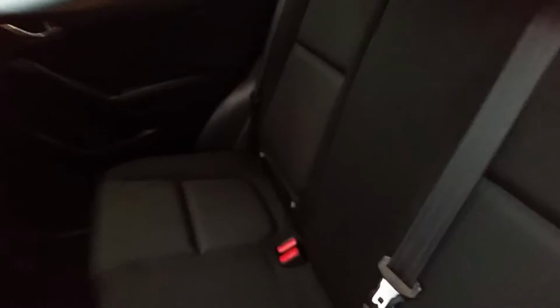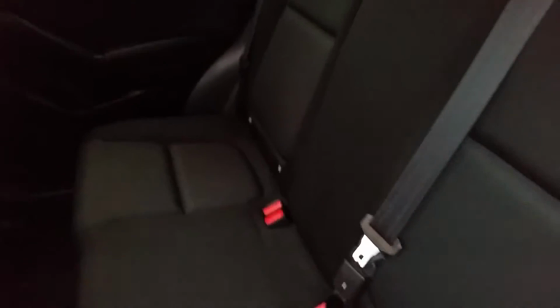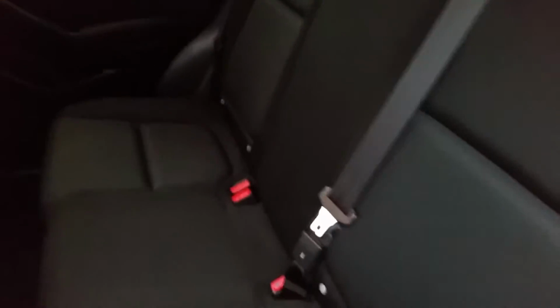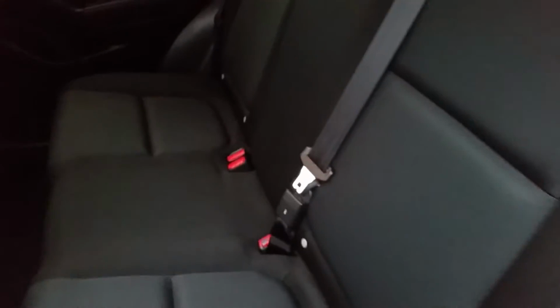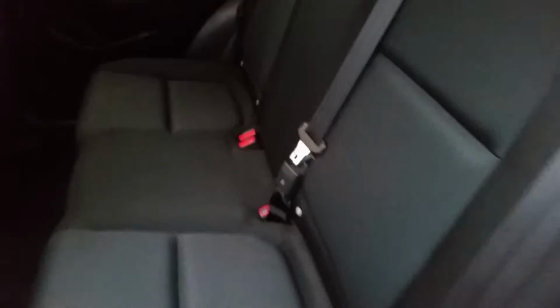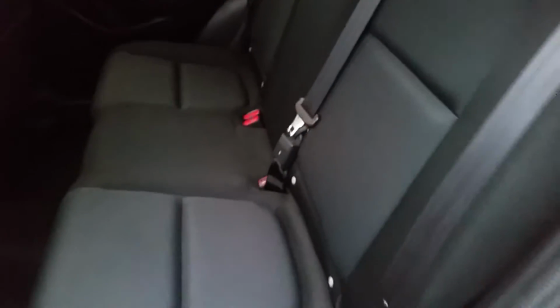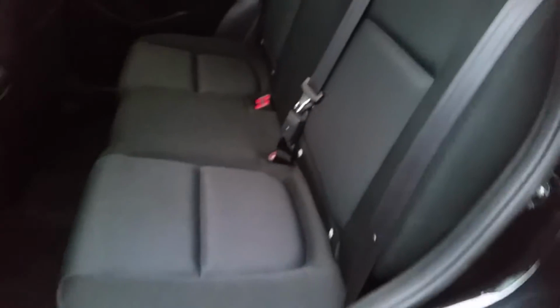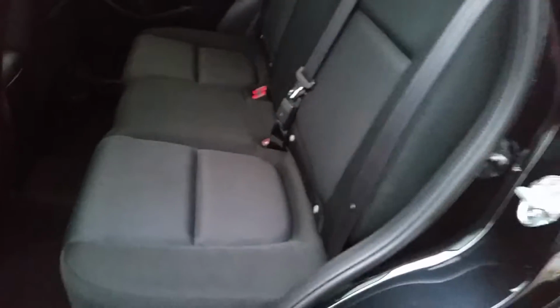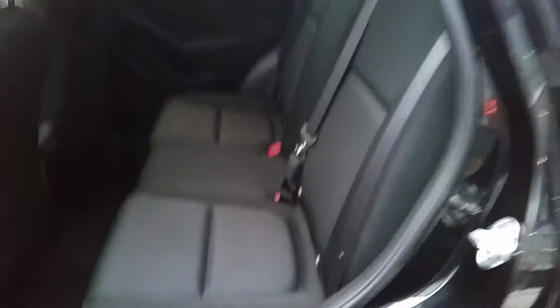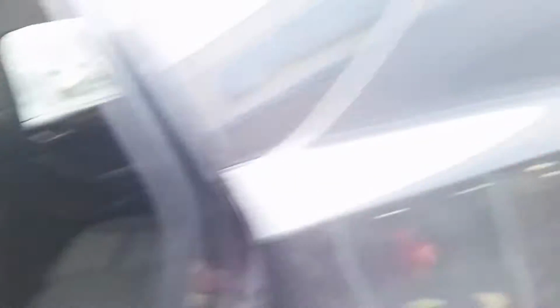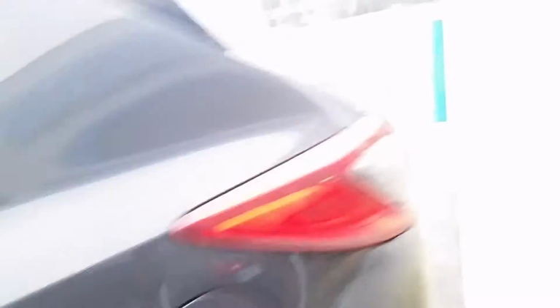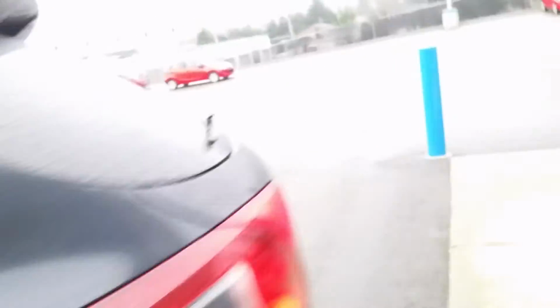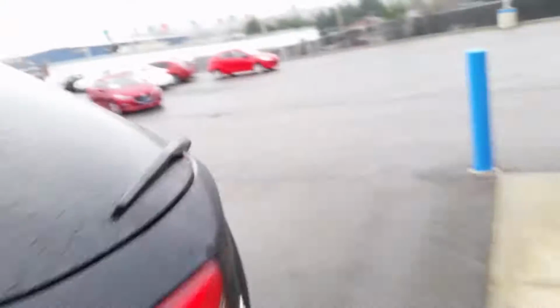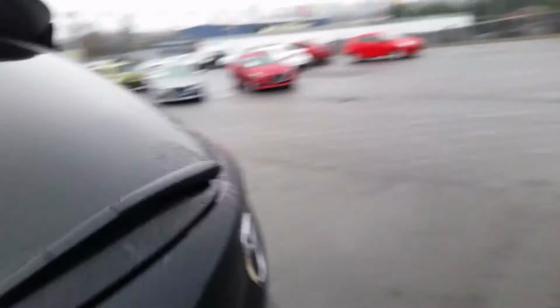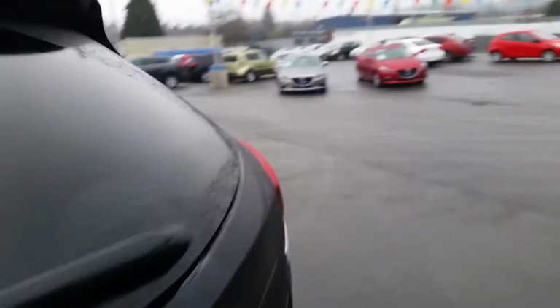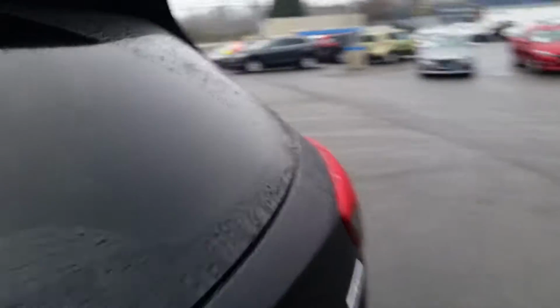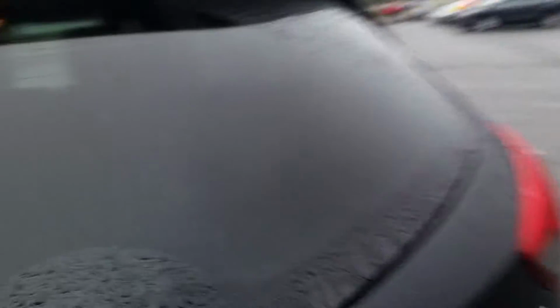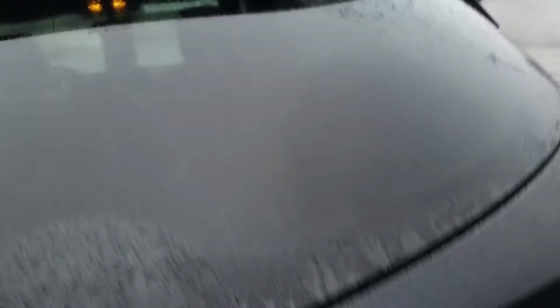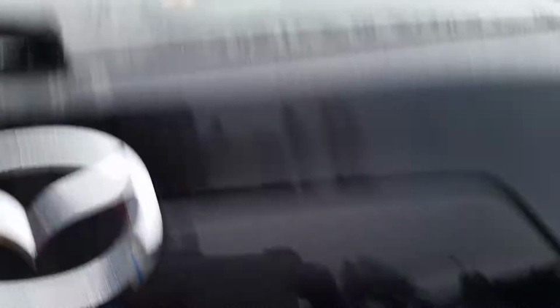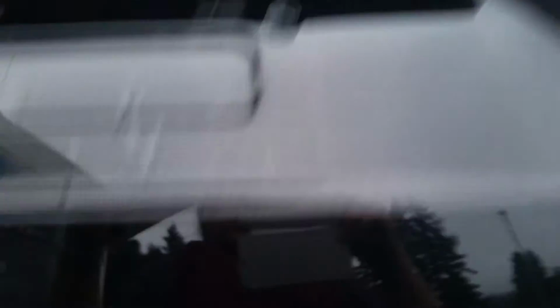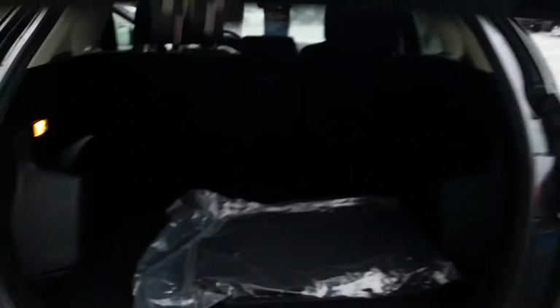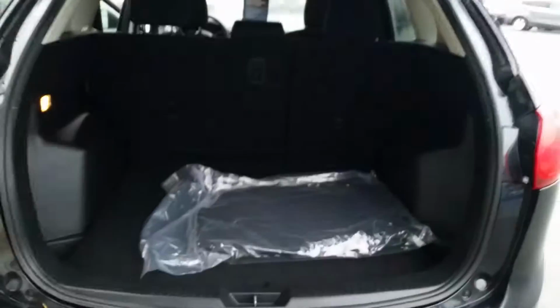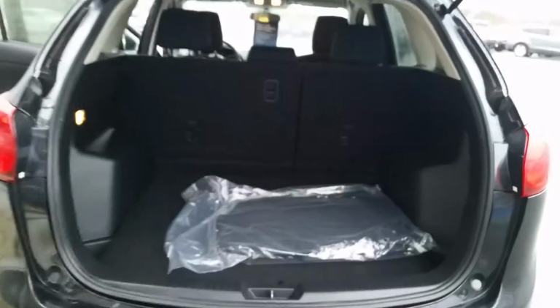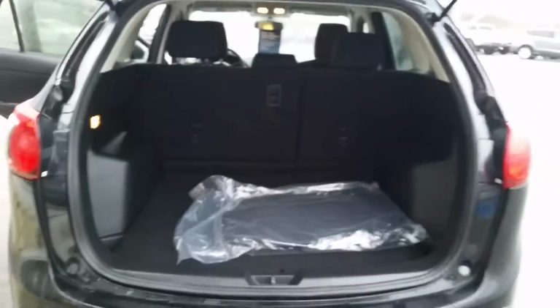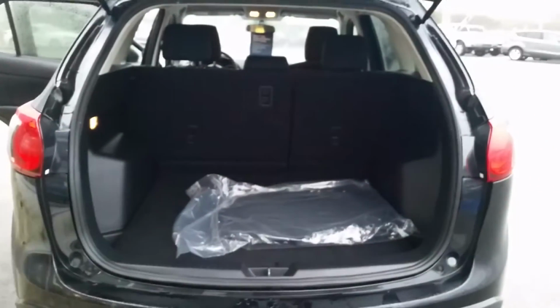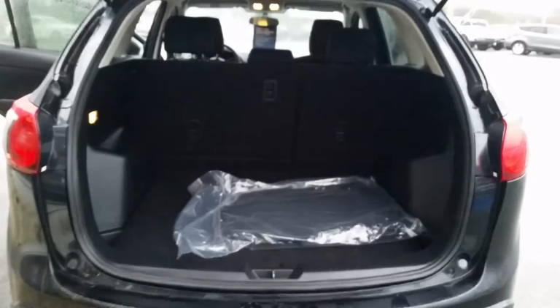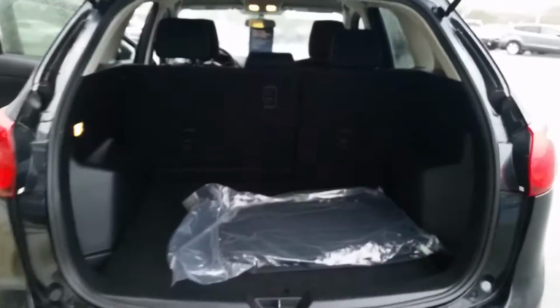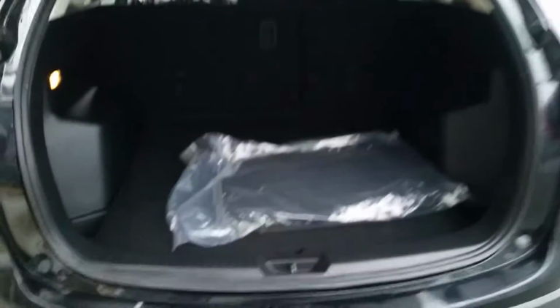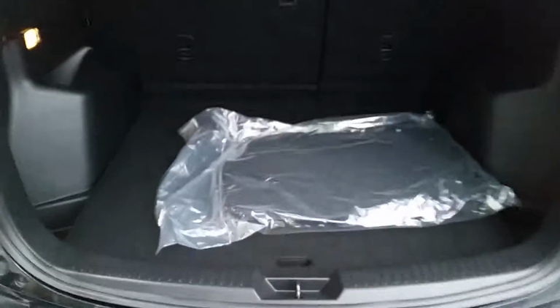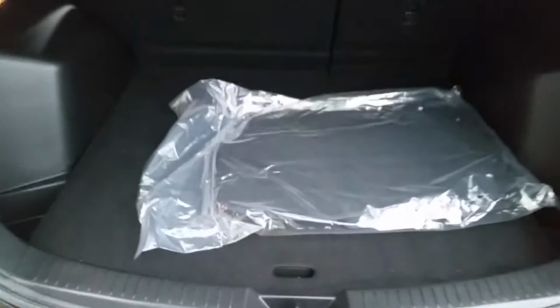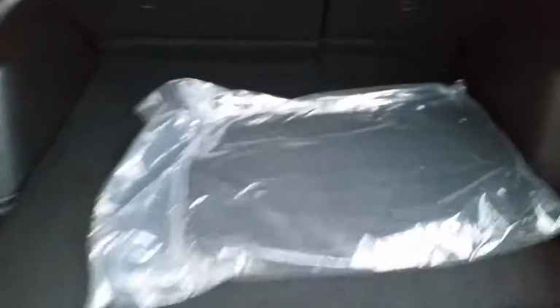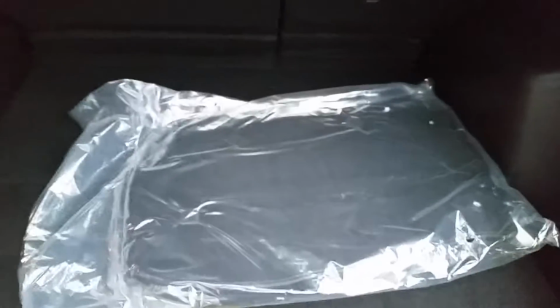The back seat here — I don't even think anybody ever sat back here. And for your cargo room, tada! And here are some summer mats as well.